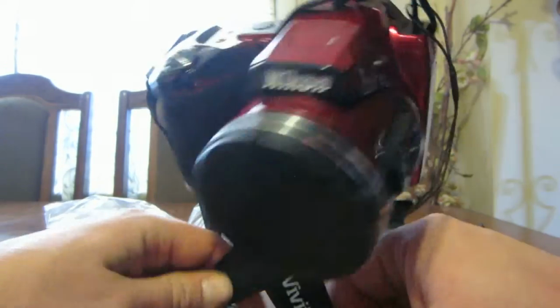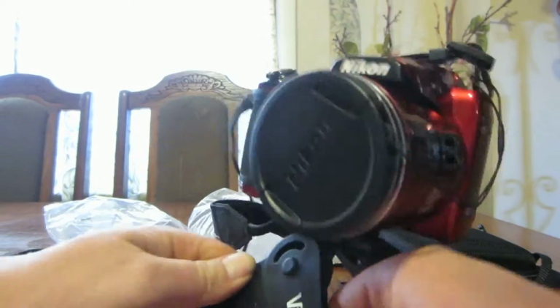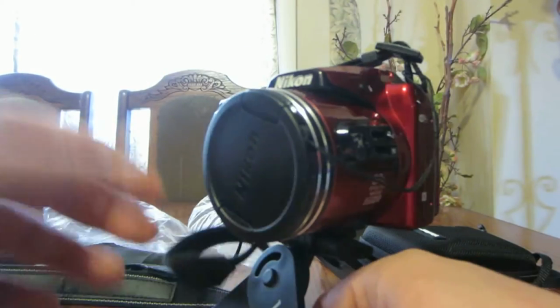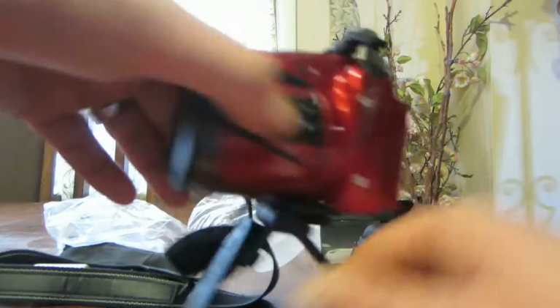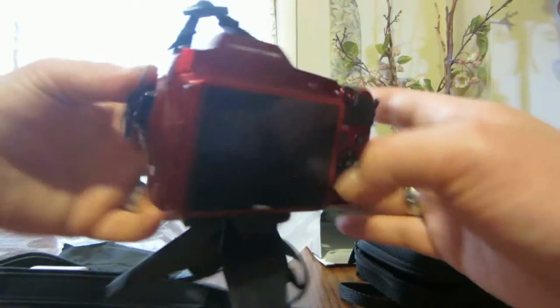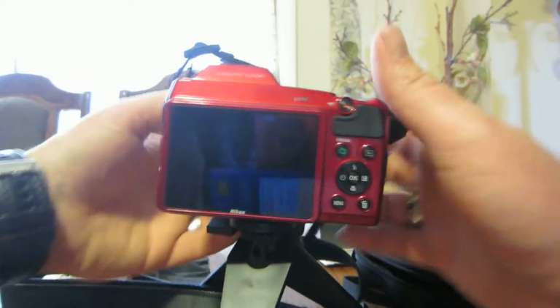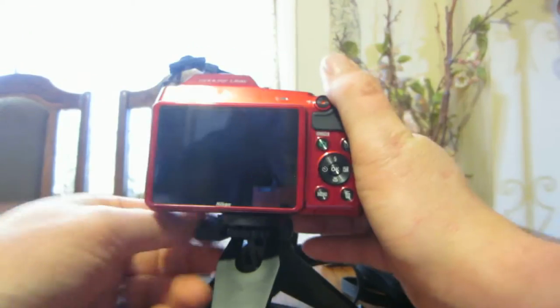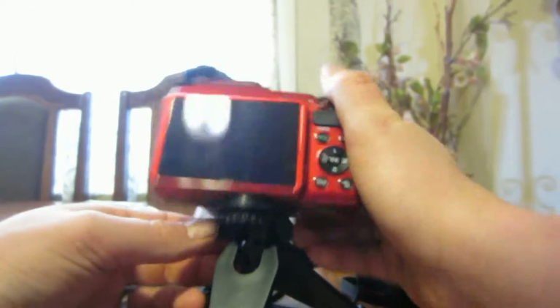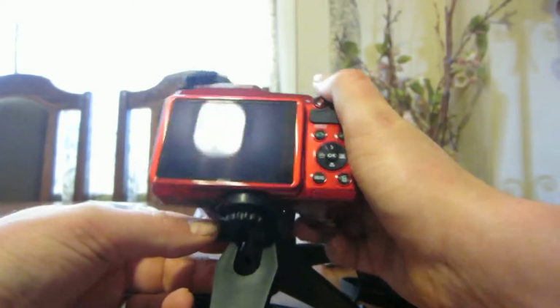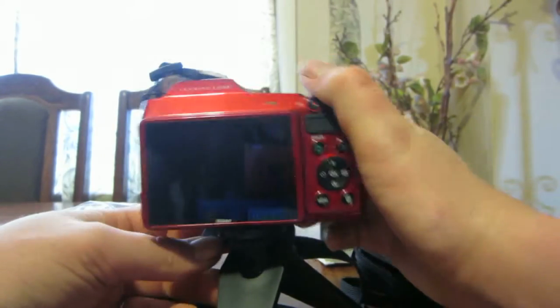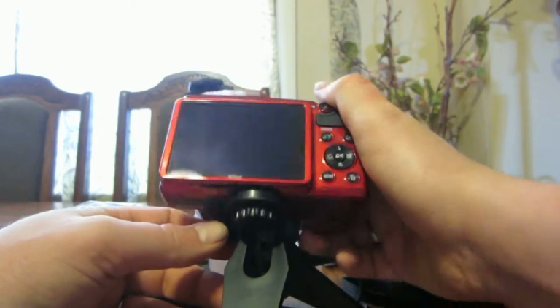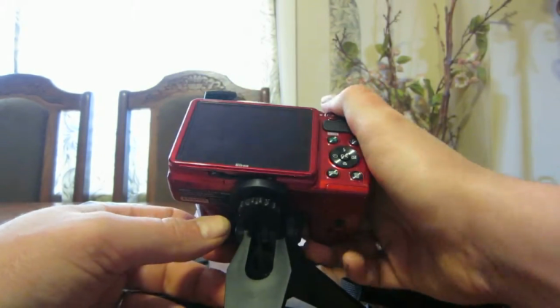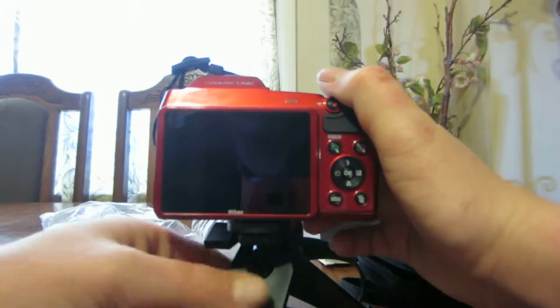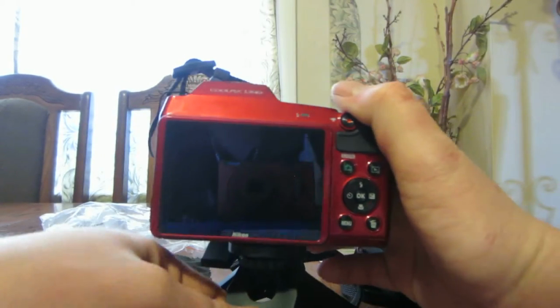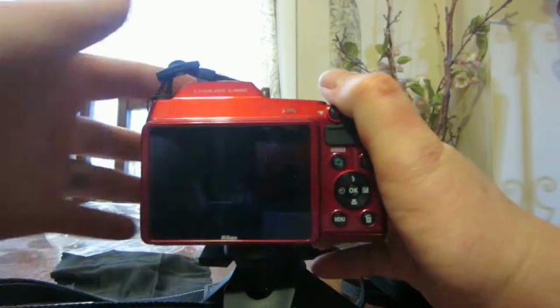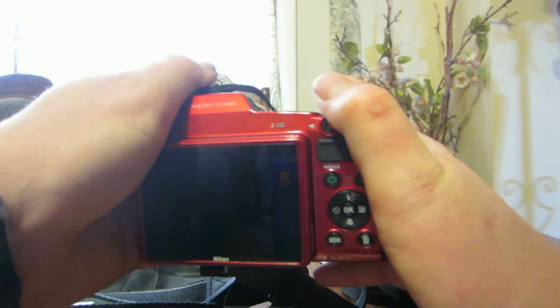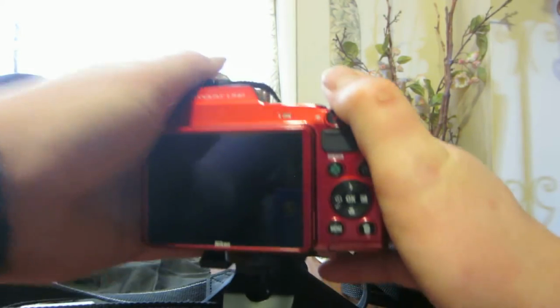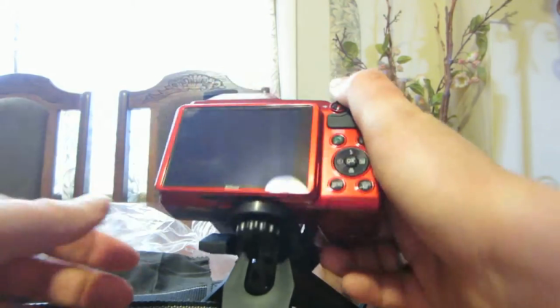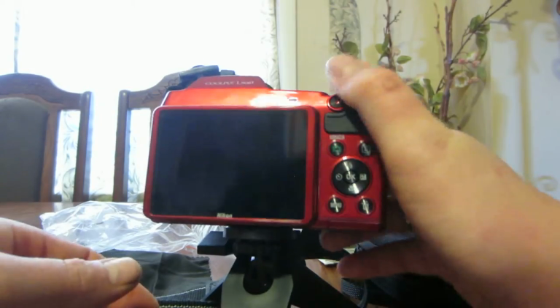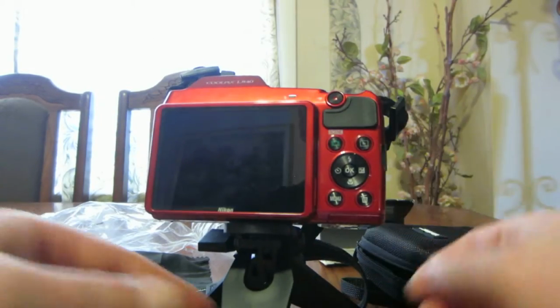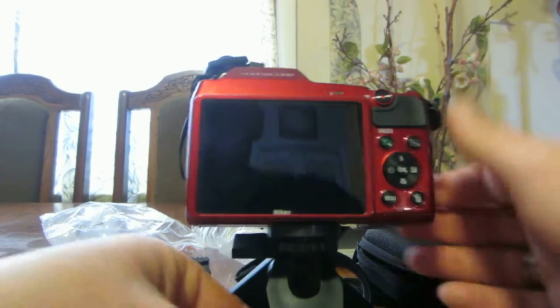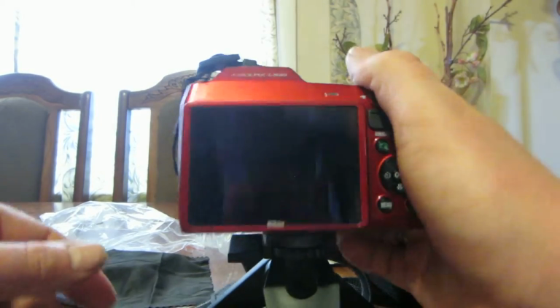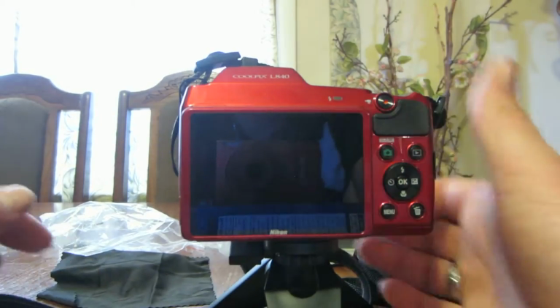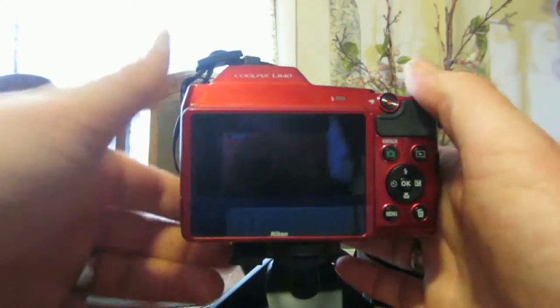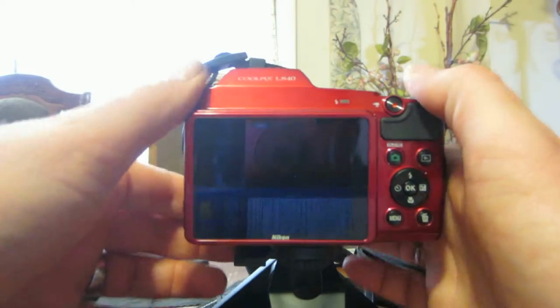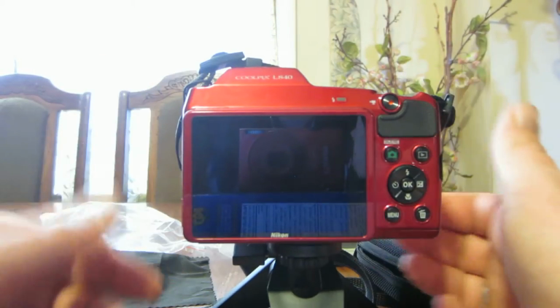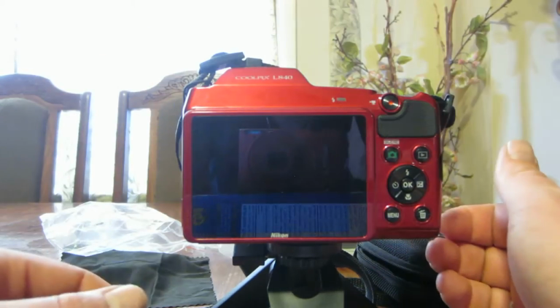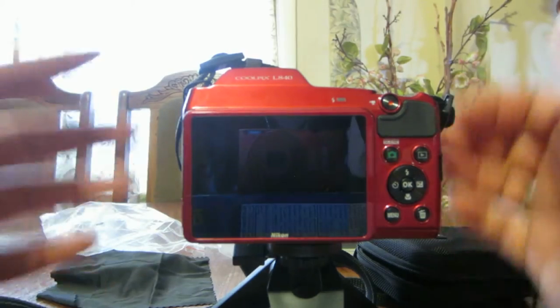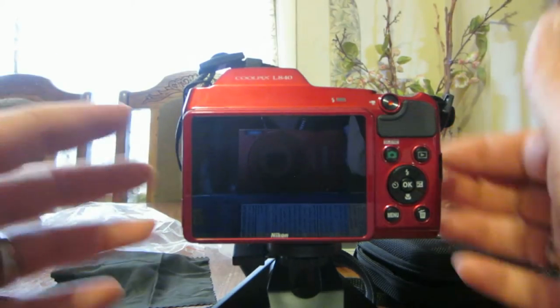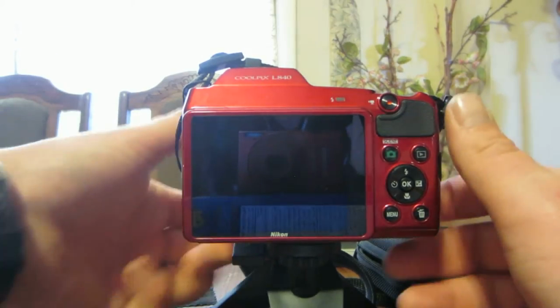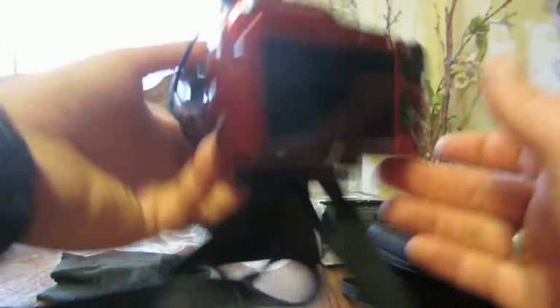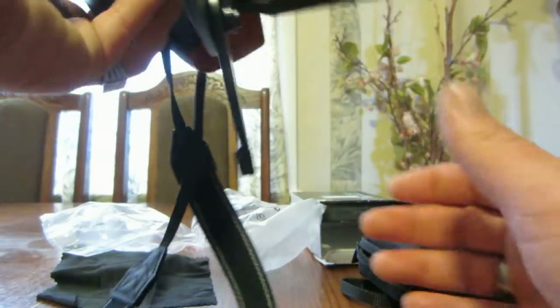And you can also adjust it. You can adjust it to go up and down. It's very neat. And it holds the camera perfectly straight too, which is very good if you're taking photos.